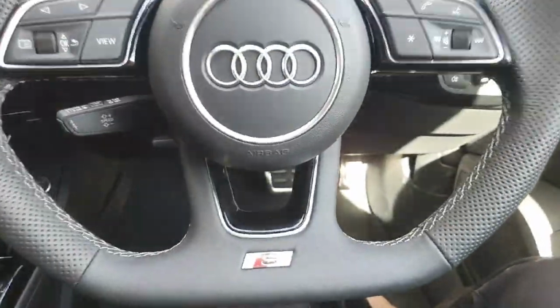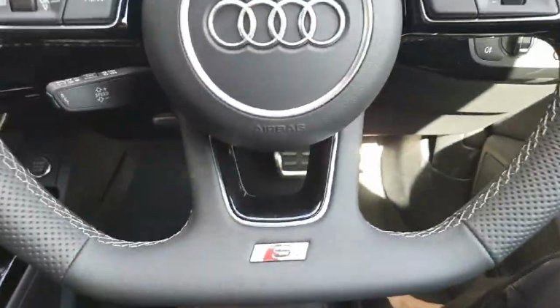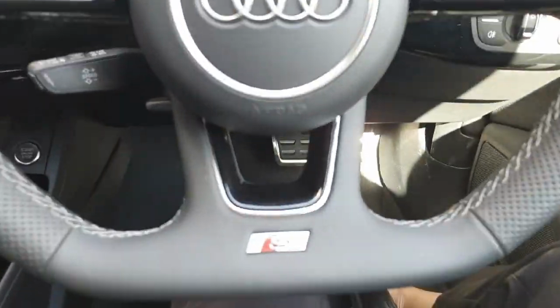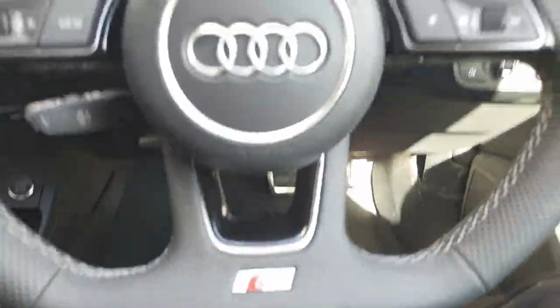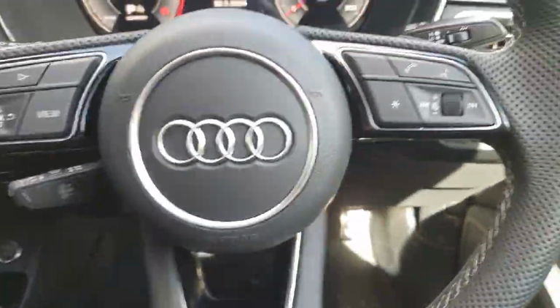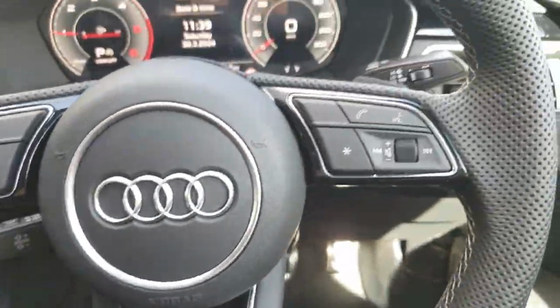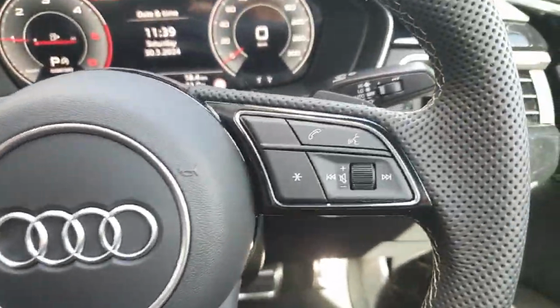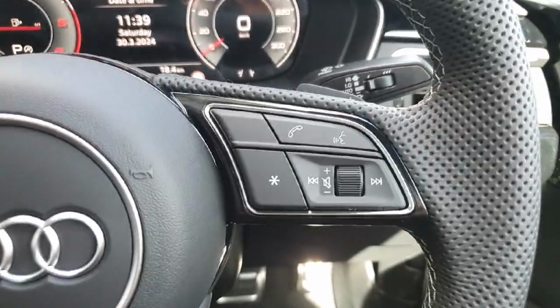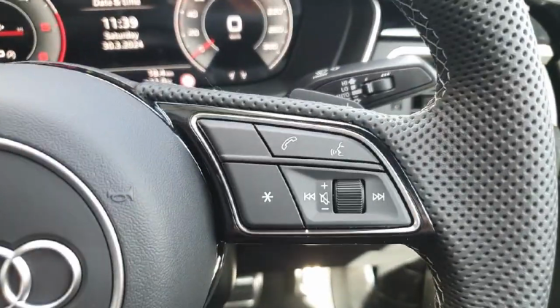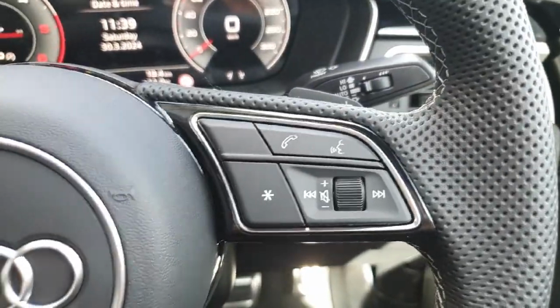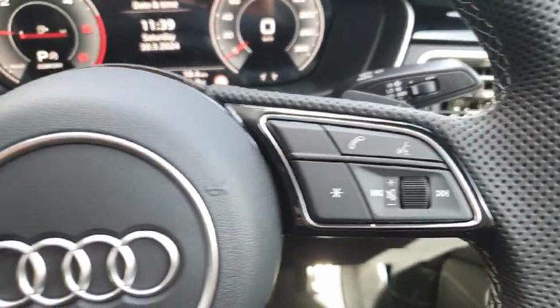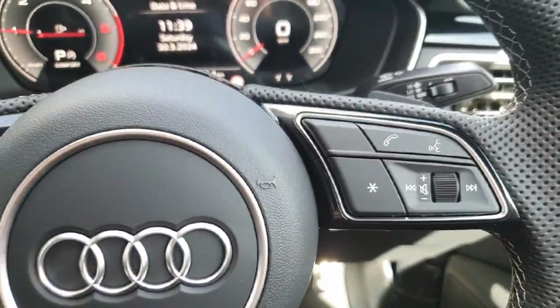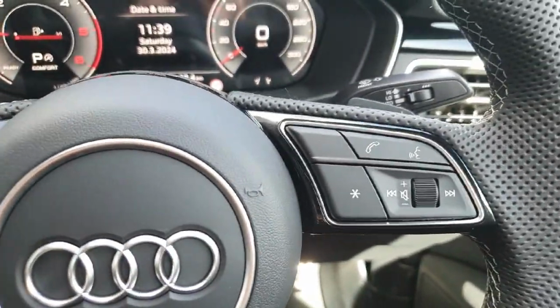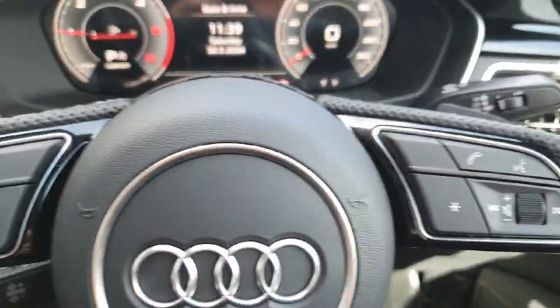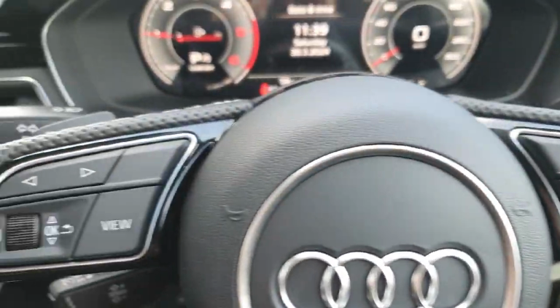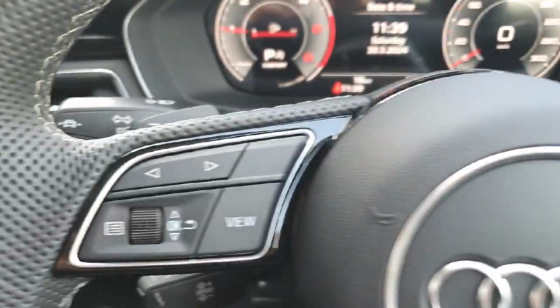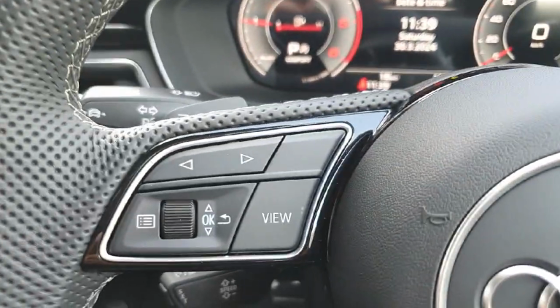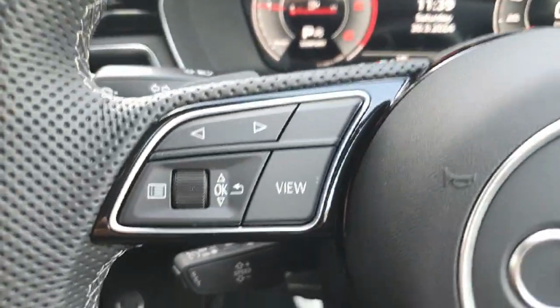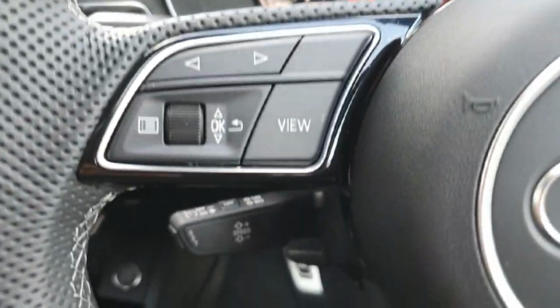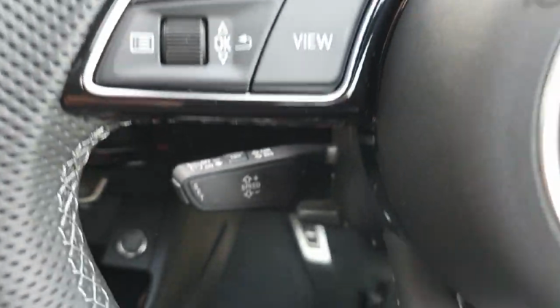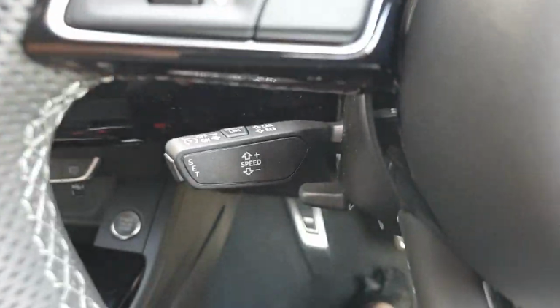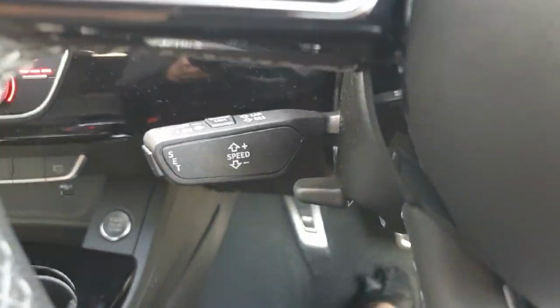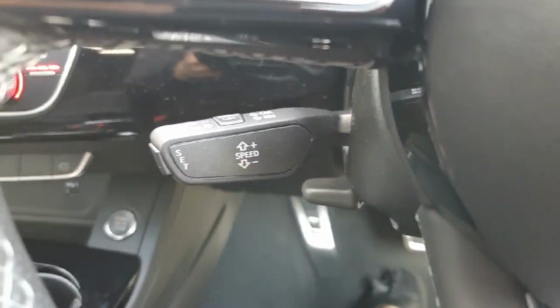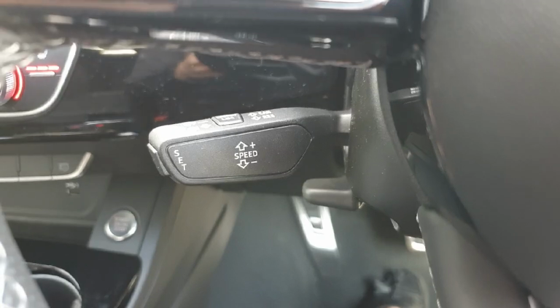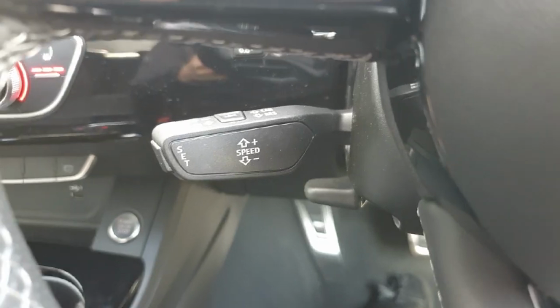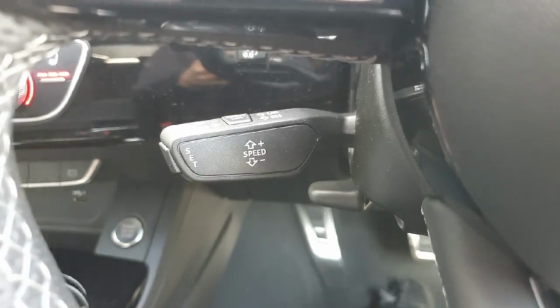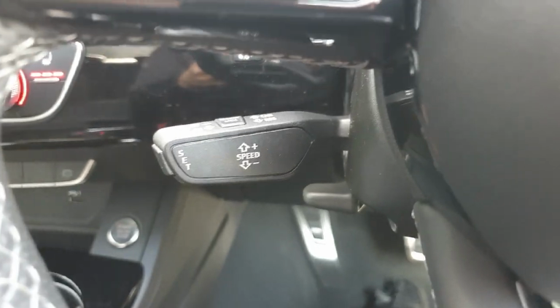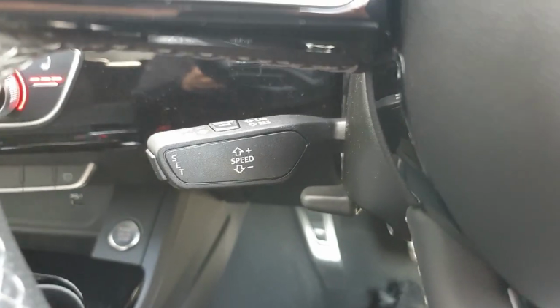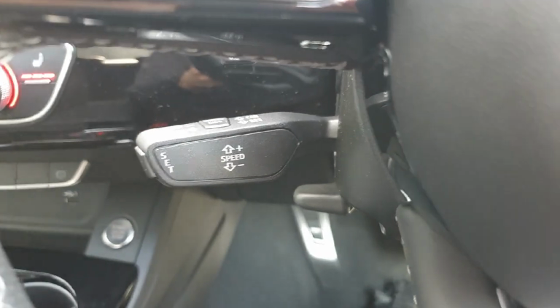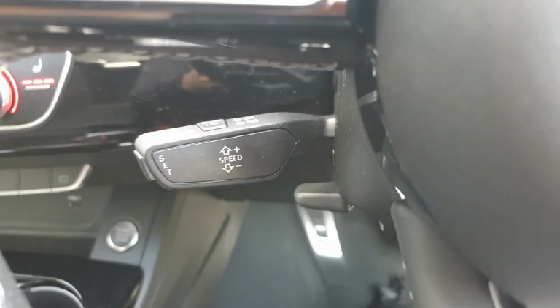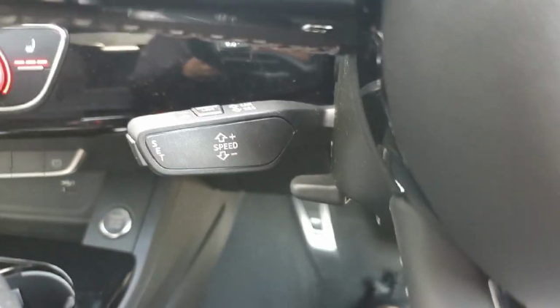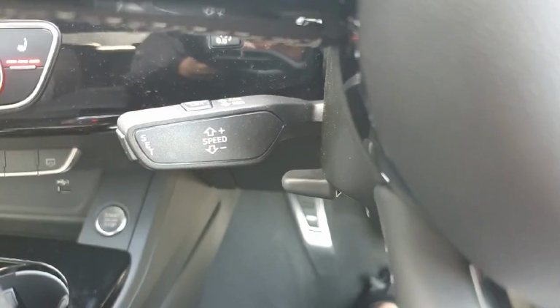On the right you have your mobile and voice controls and volume controls, and on the left, just behind, you have the great addition of your adaptive cruise control in this vehicle.